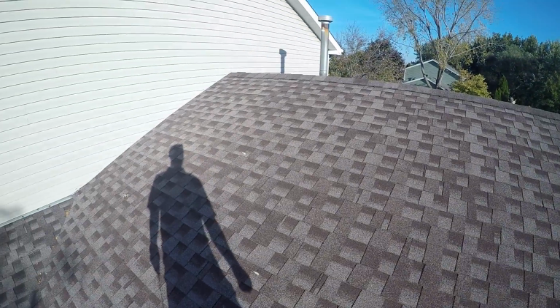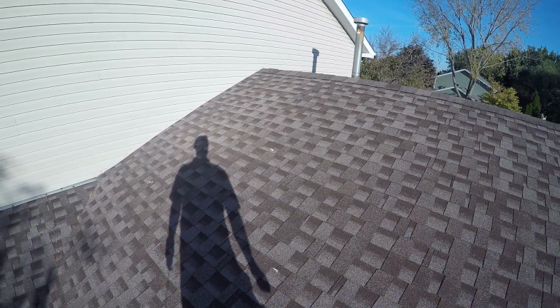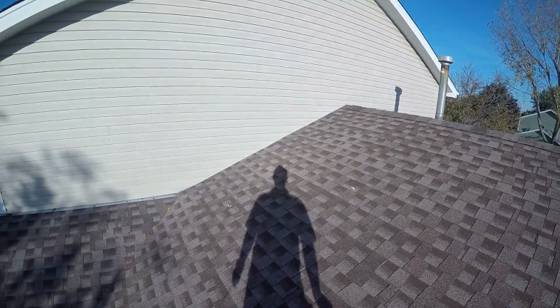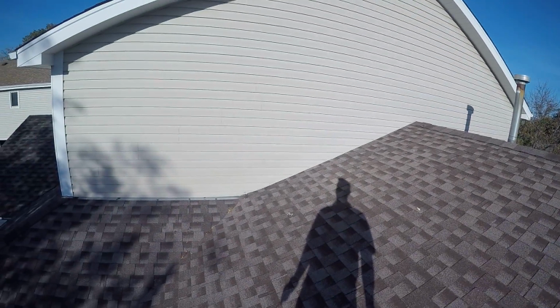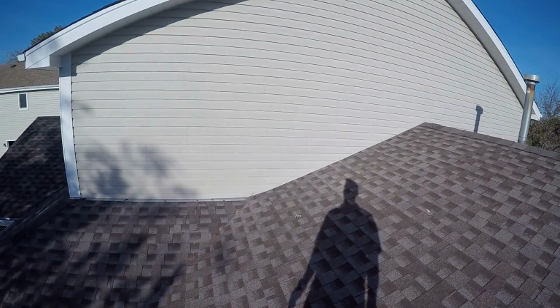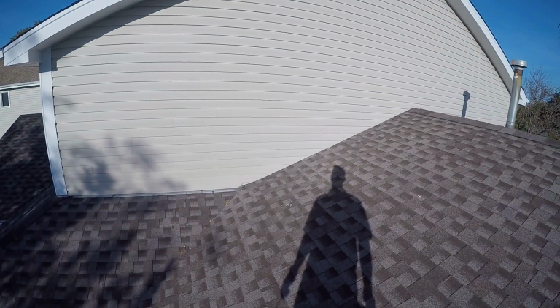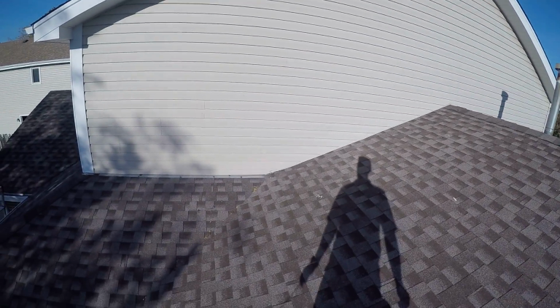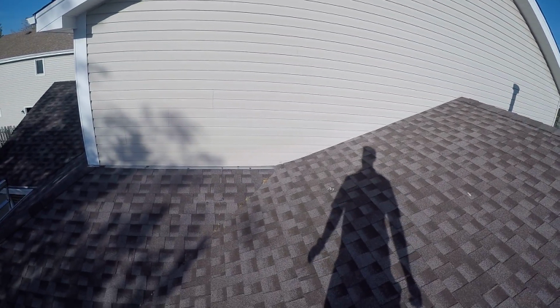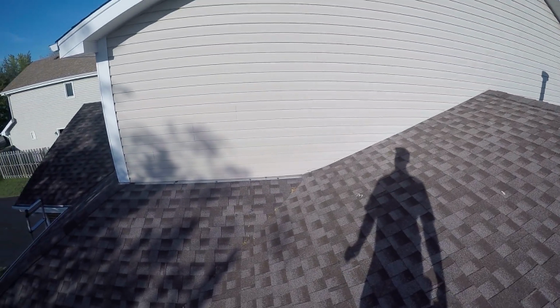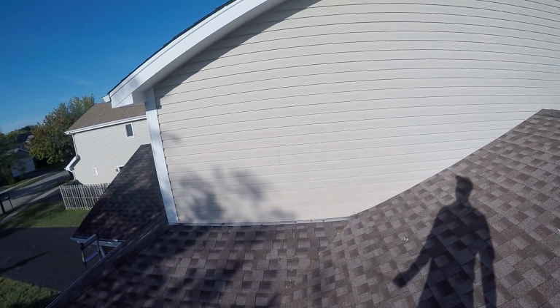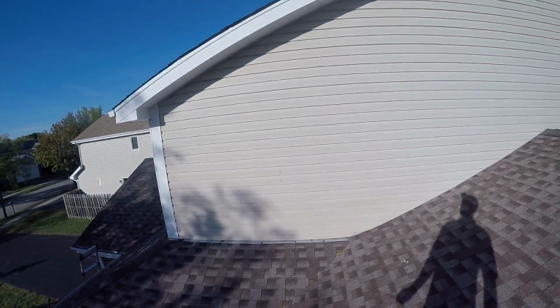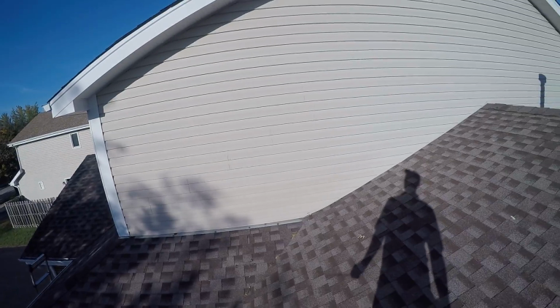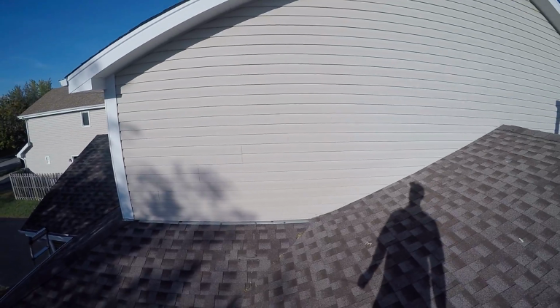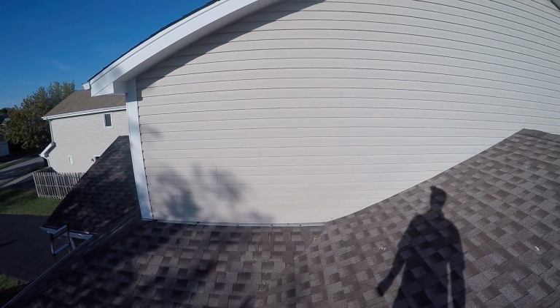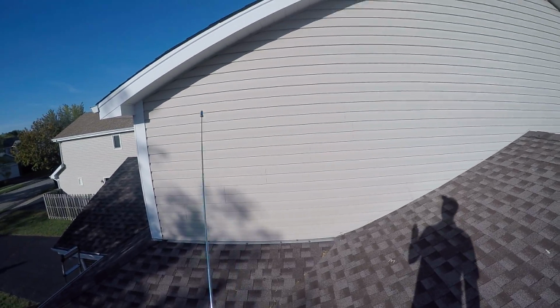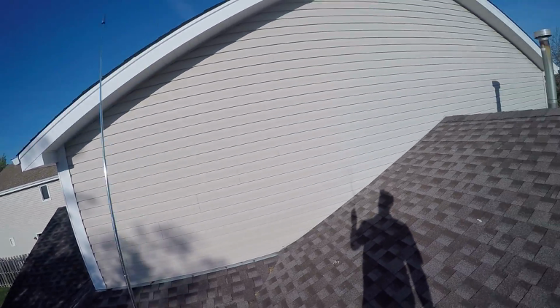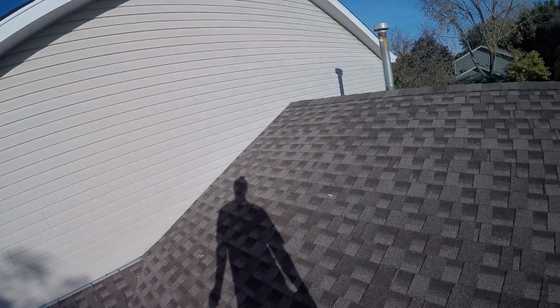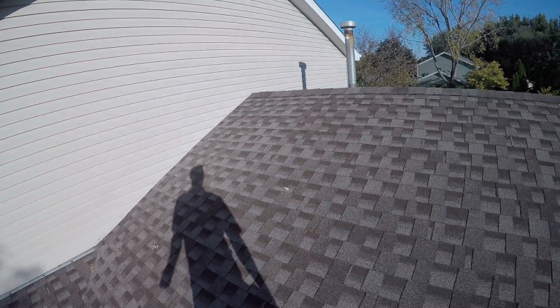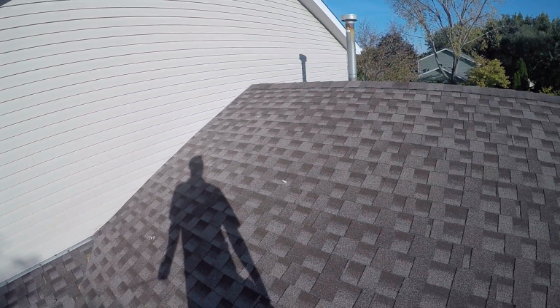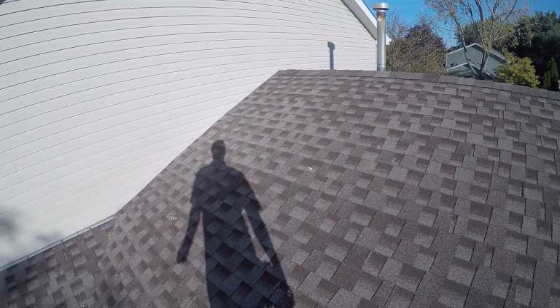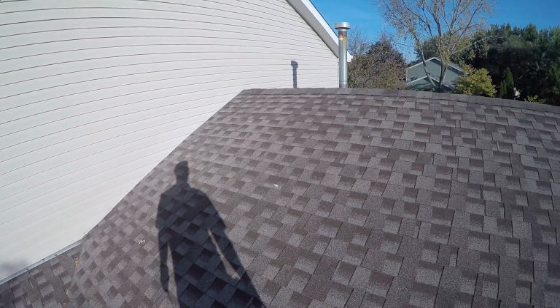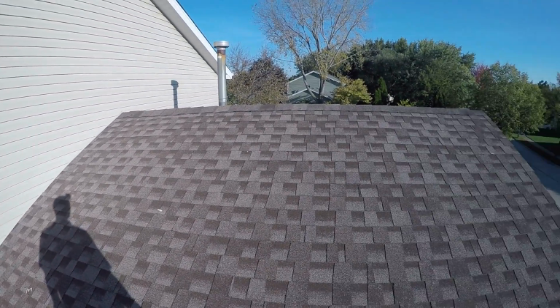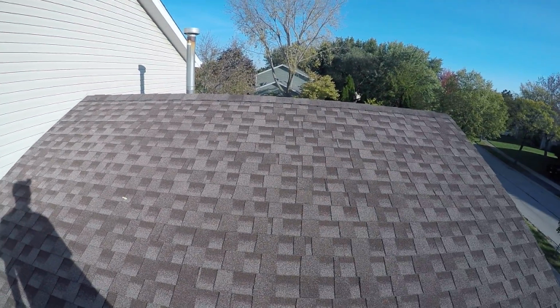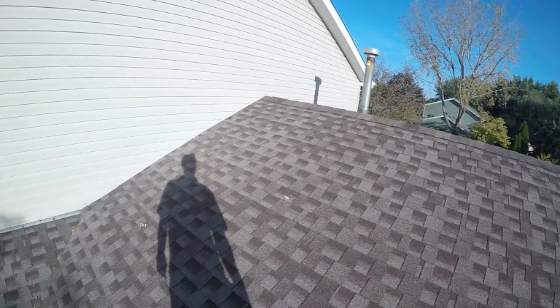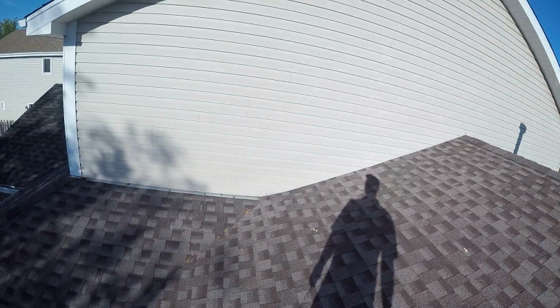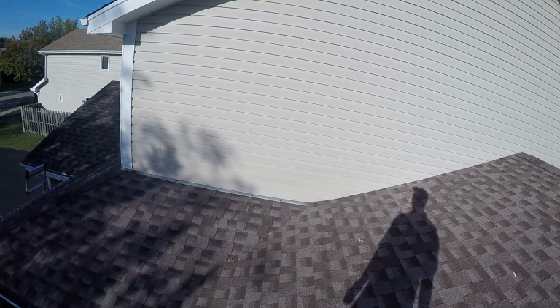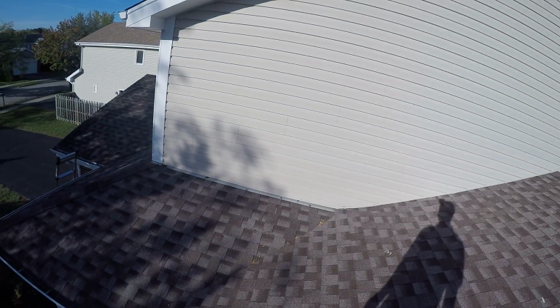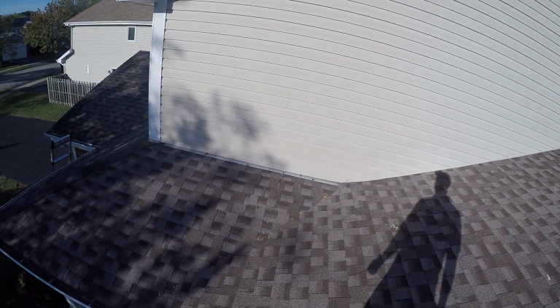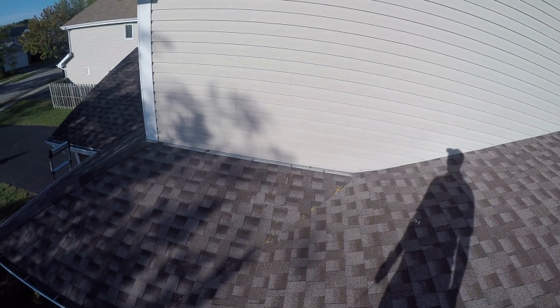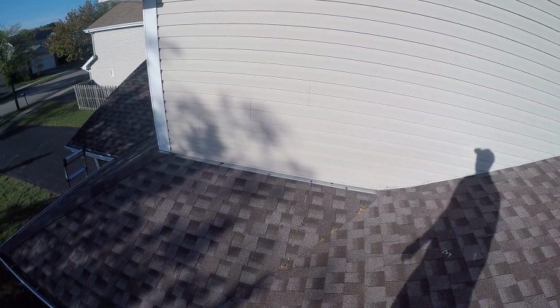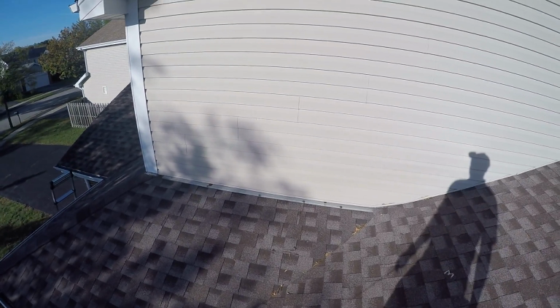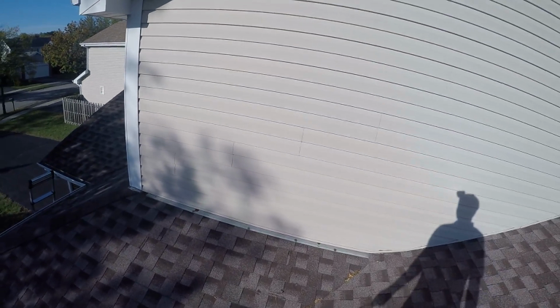Hello YouTube world. I'm up on this roof. The client called me over here to look at a leak on a PVC pipe, and I figured I'd create a little value for YouTube by showing you kind of what I do and what I'm looking at here.